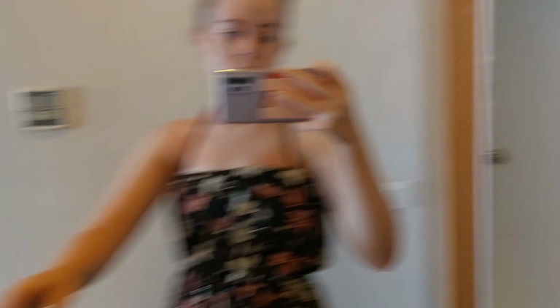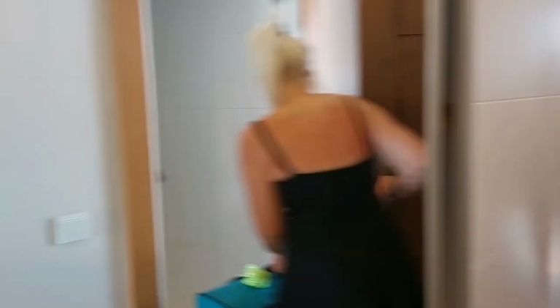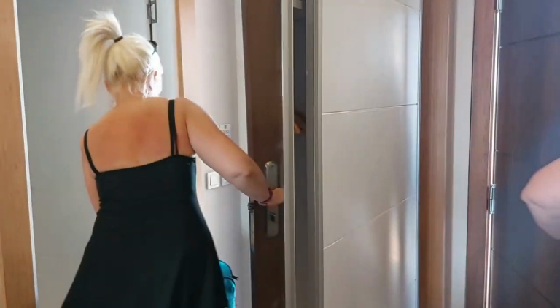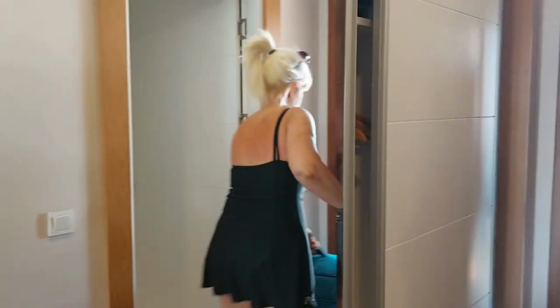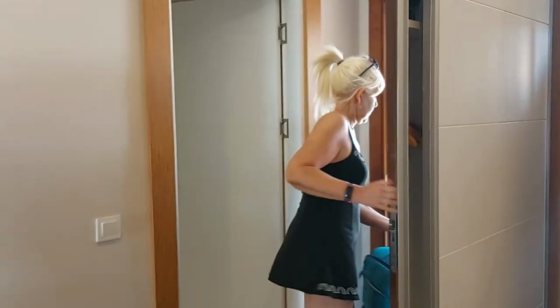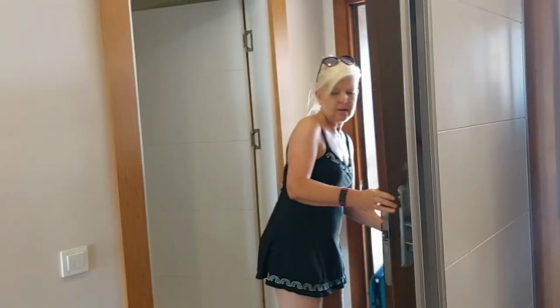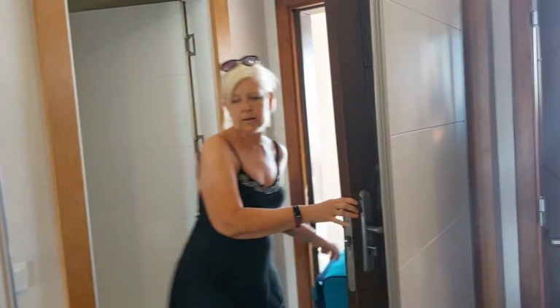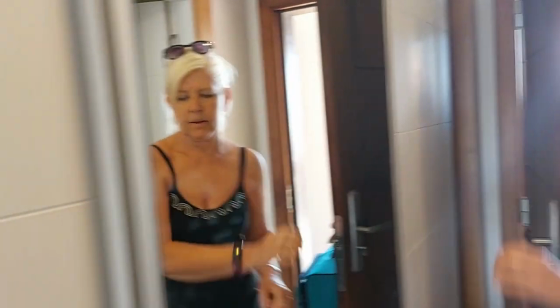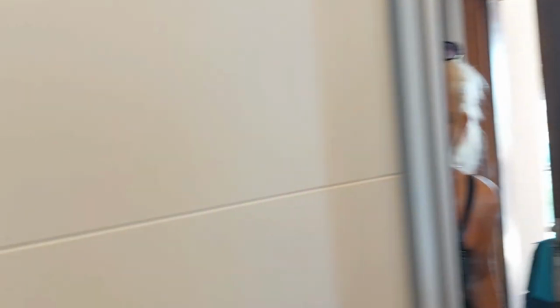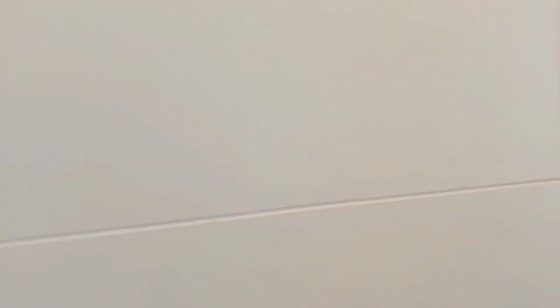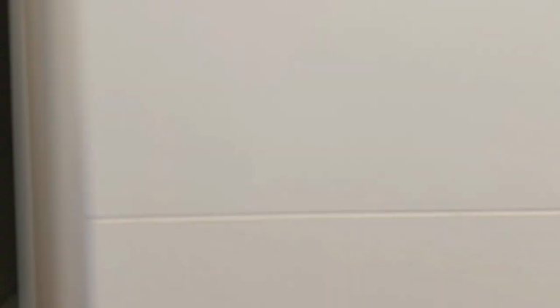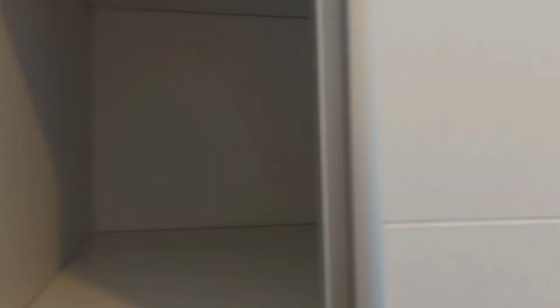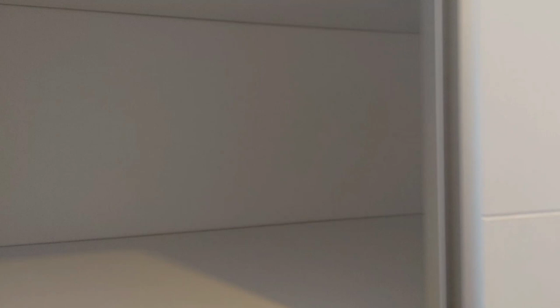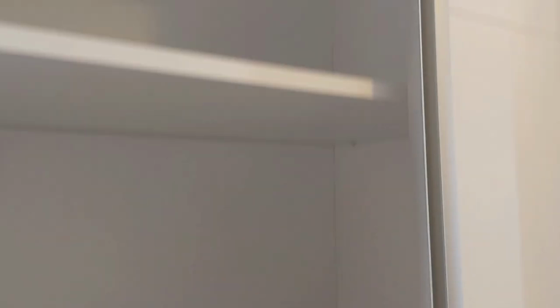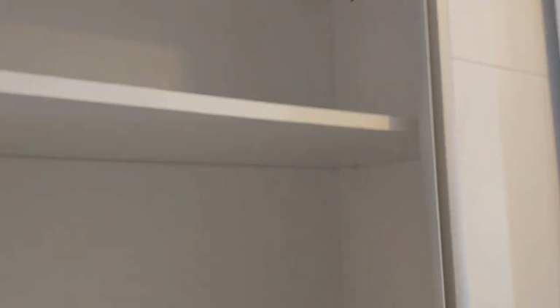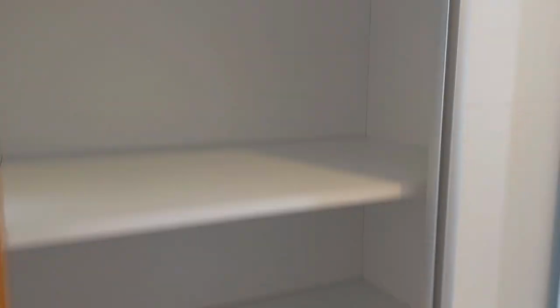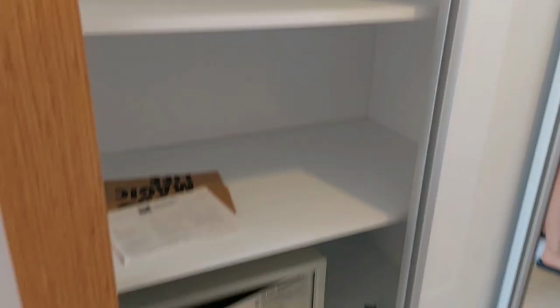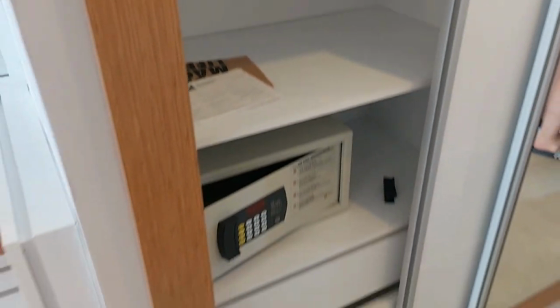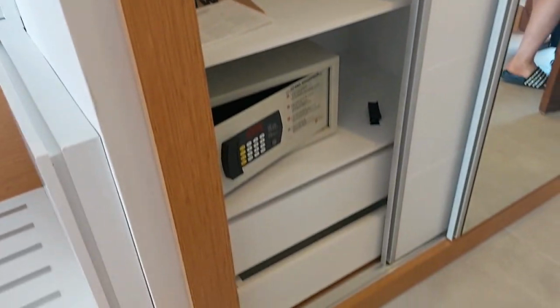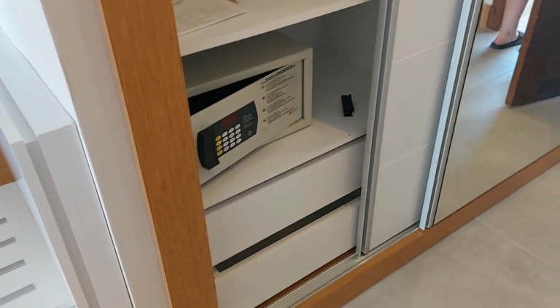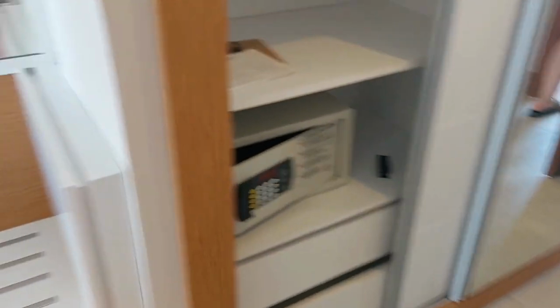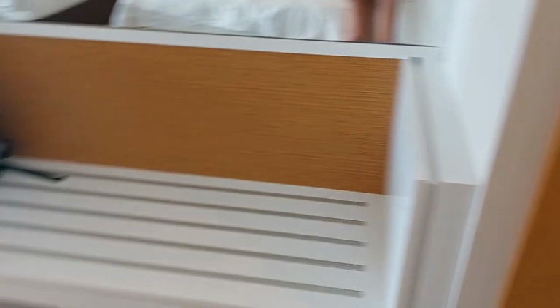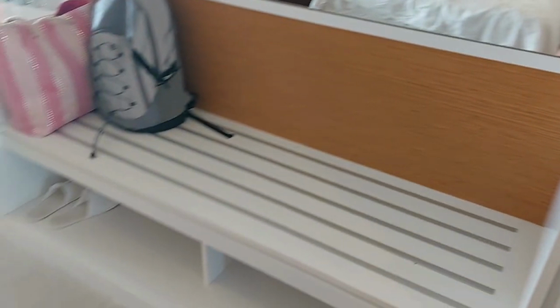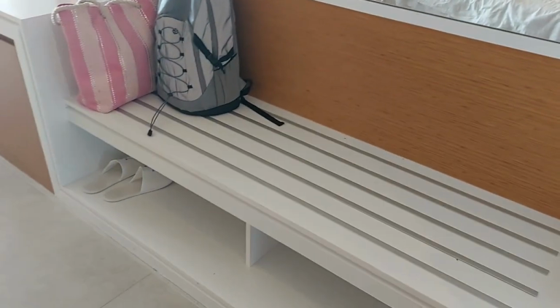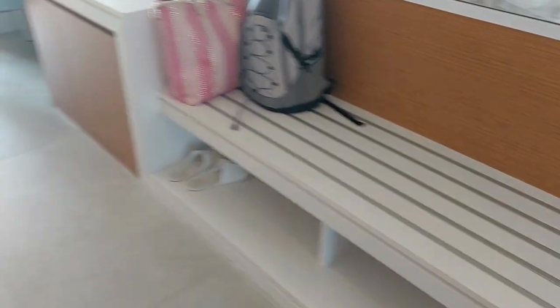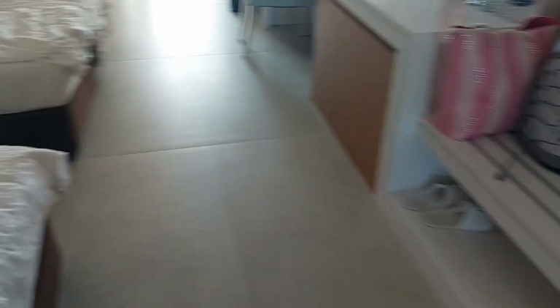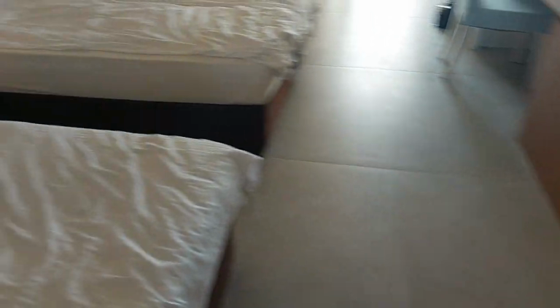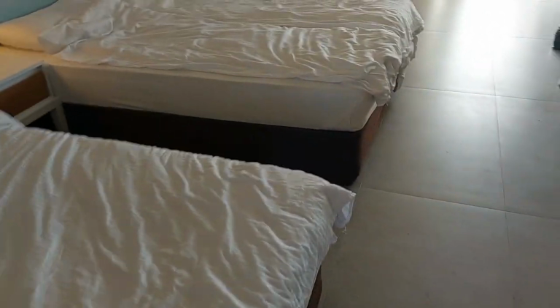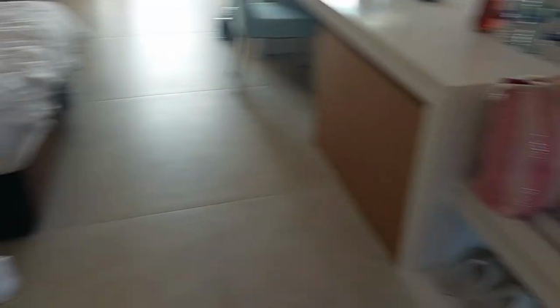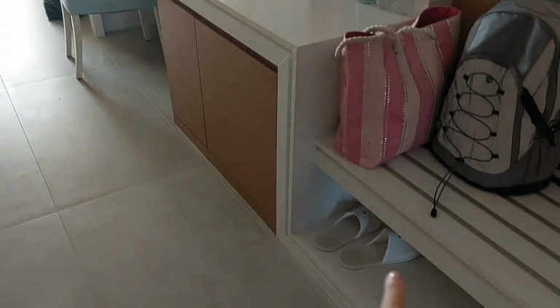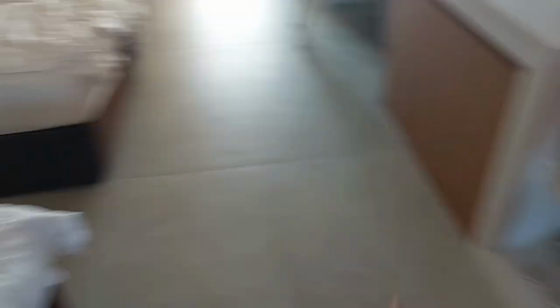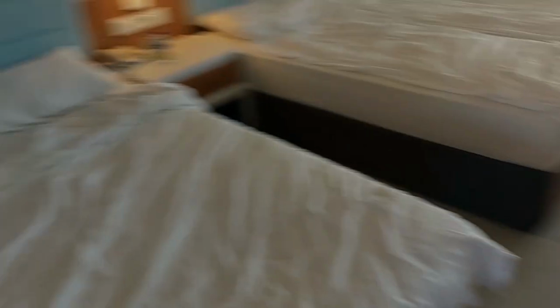So this is the massive wardrobe area. There's three lots of them and then a lot of shelving space. You do get slippers as well, as you can see.